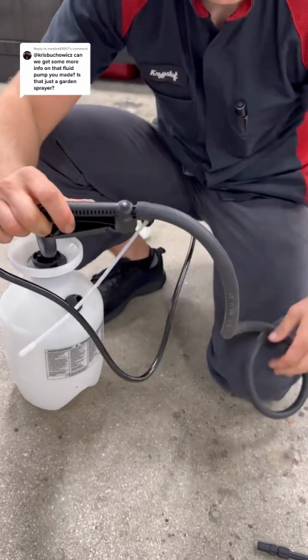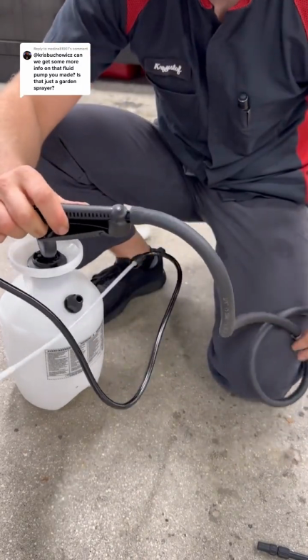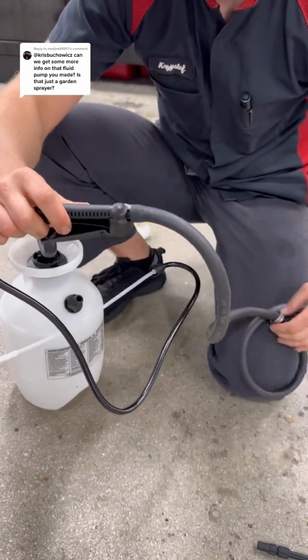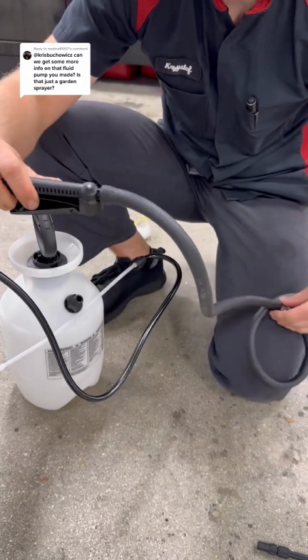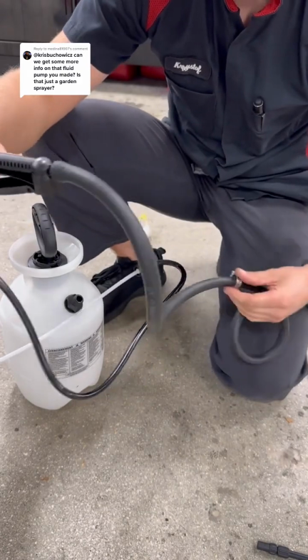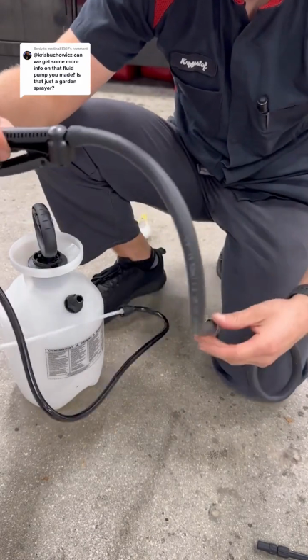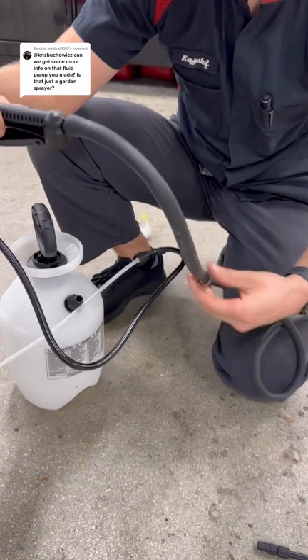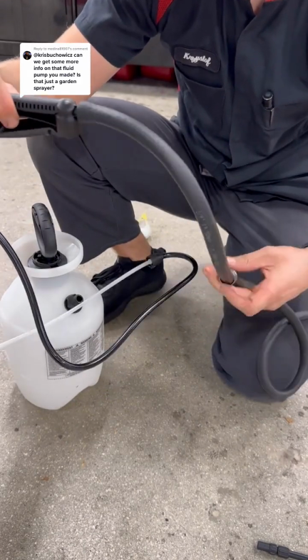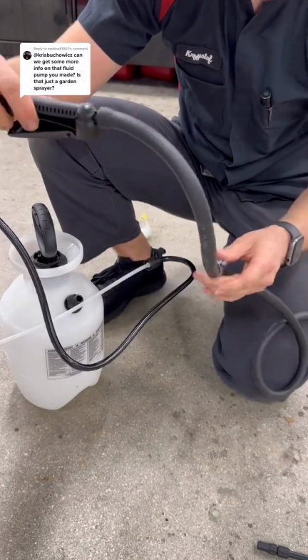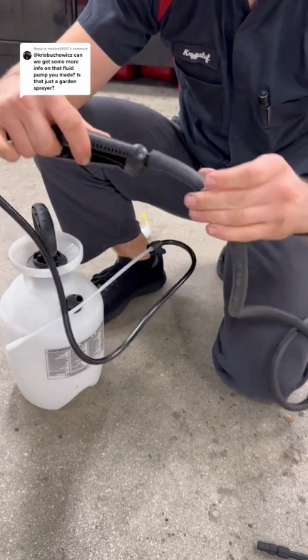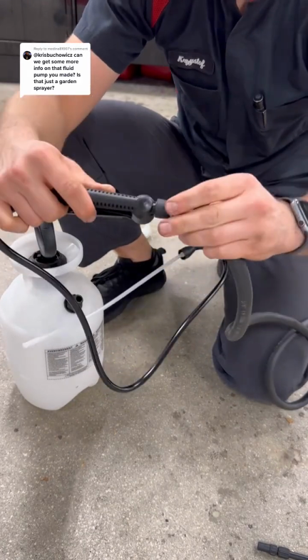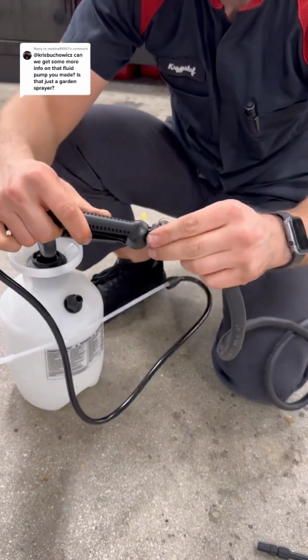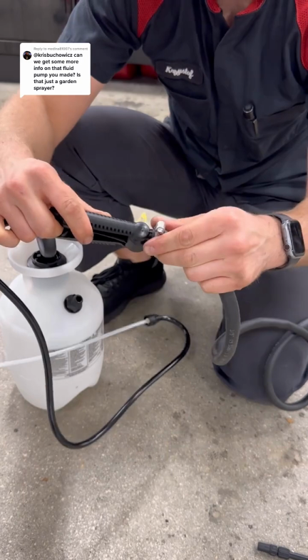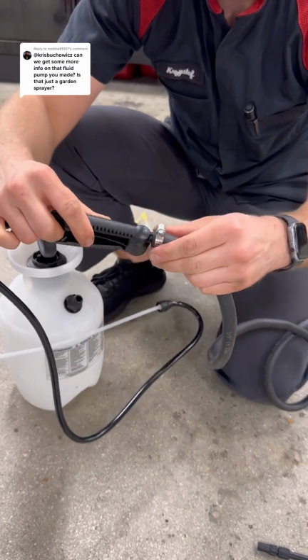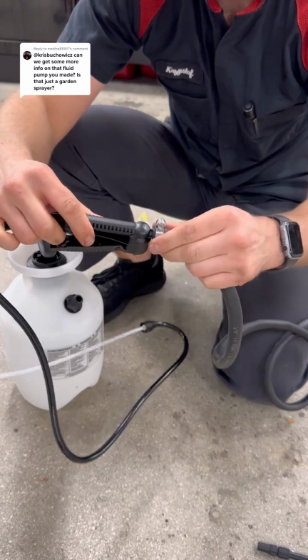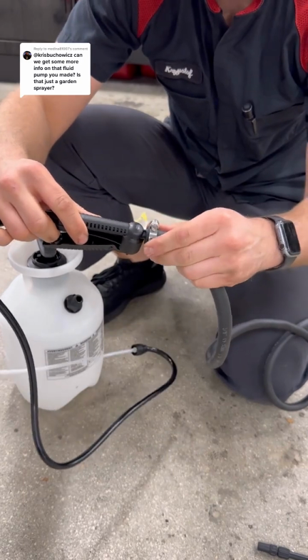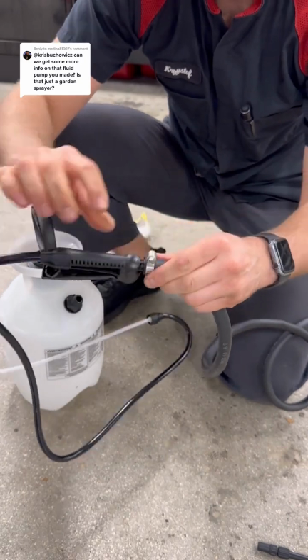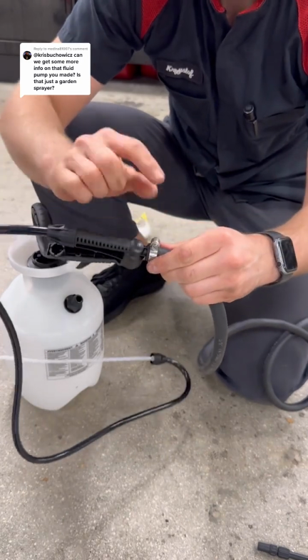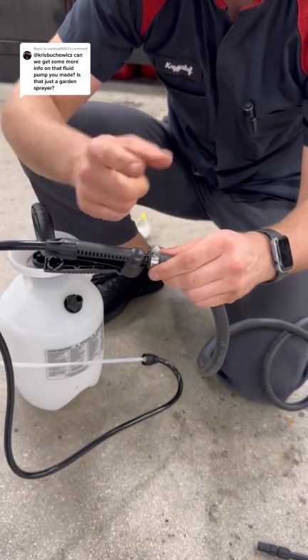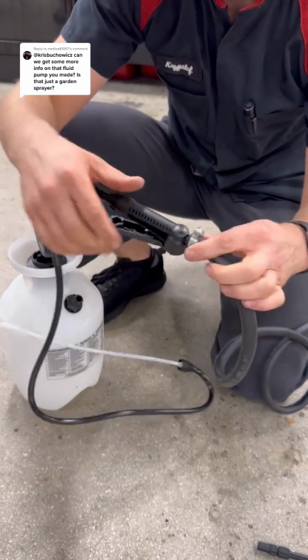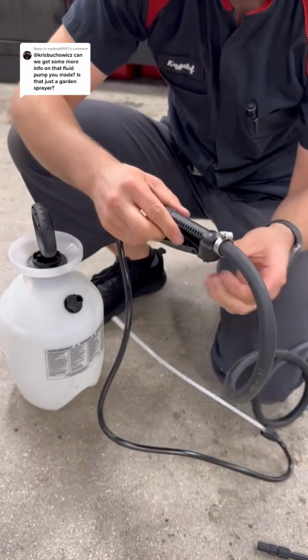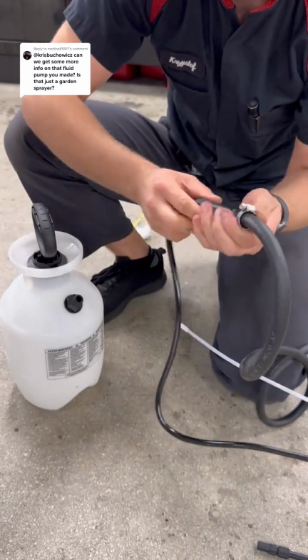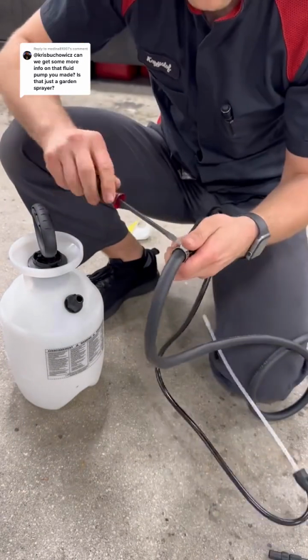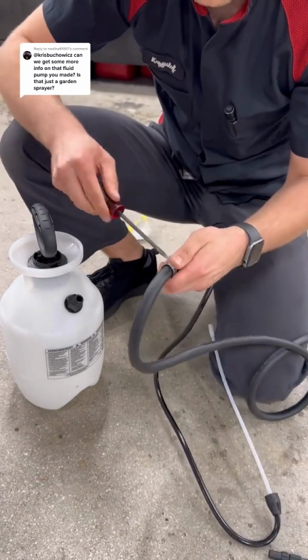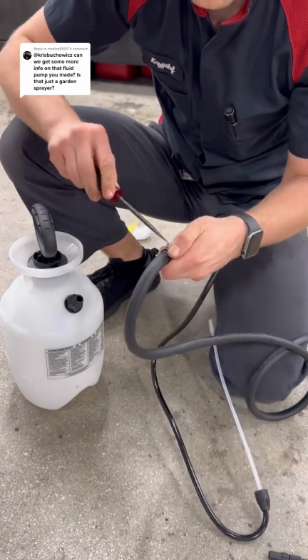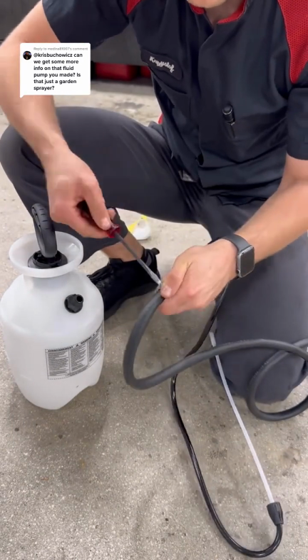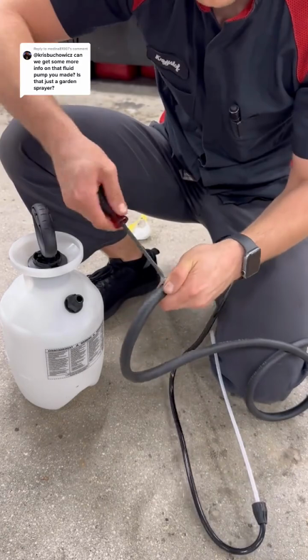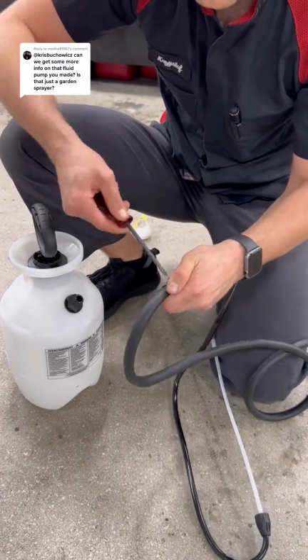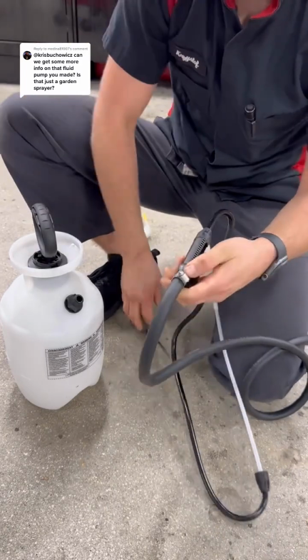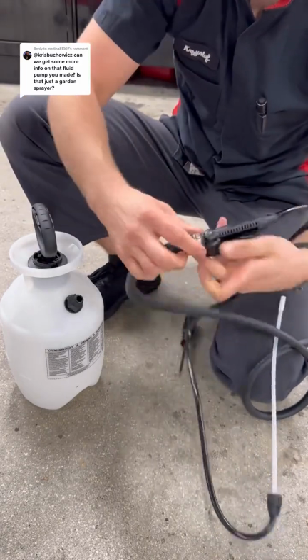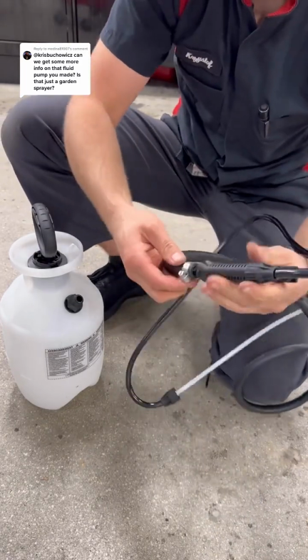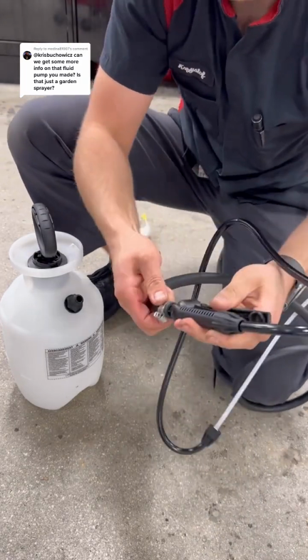Now you're going to take the worm clamp and install it right here, then tighten it, which will prevent the hose from popping off. It just has to be snug.